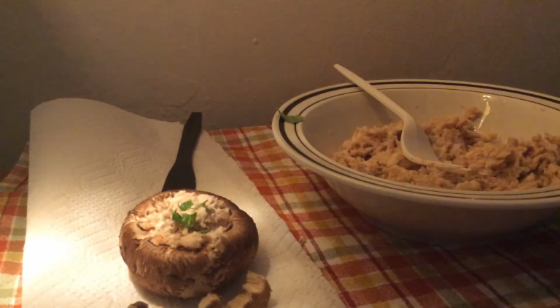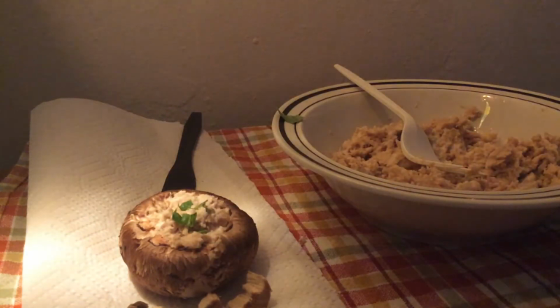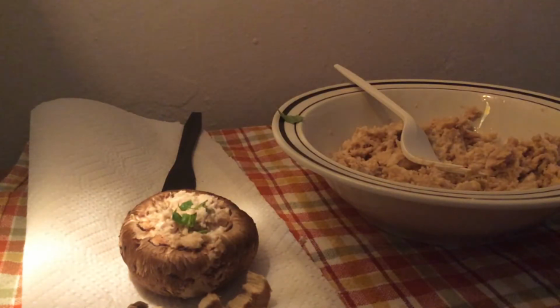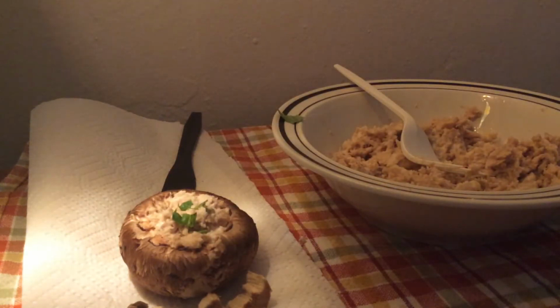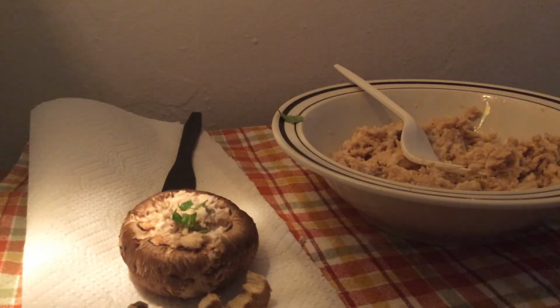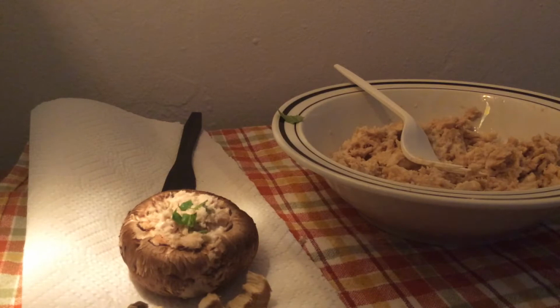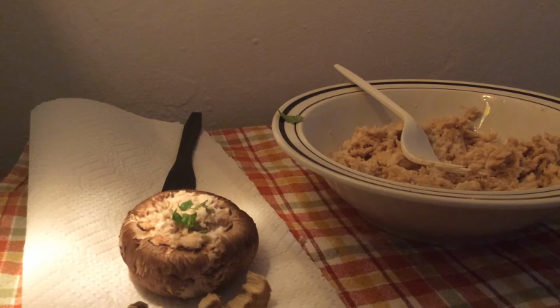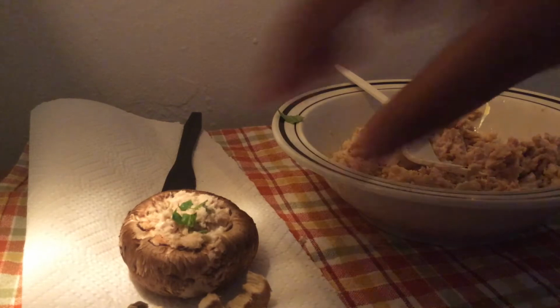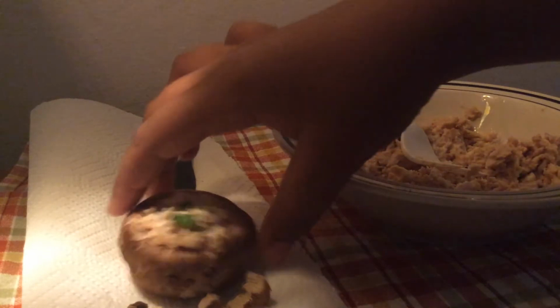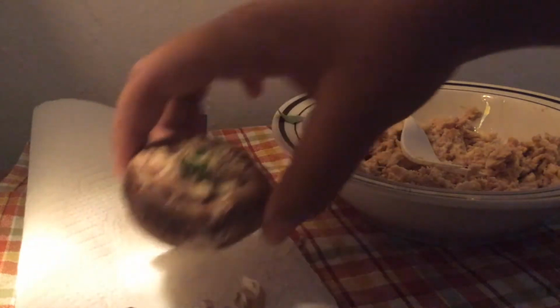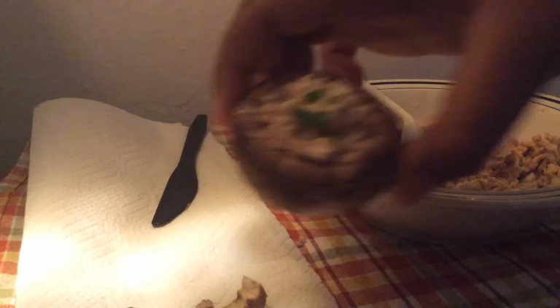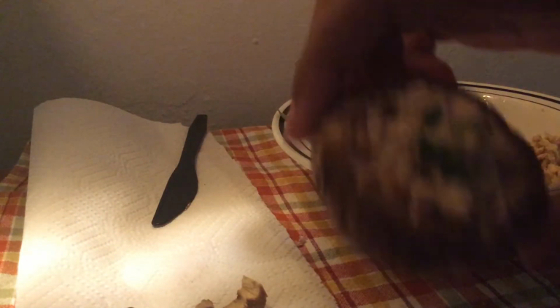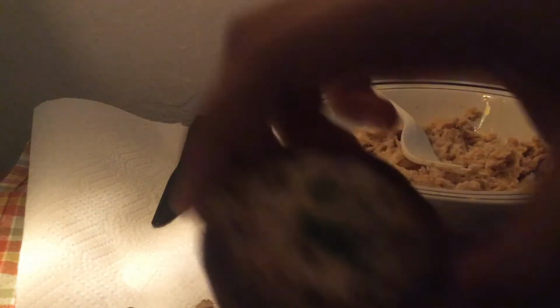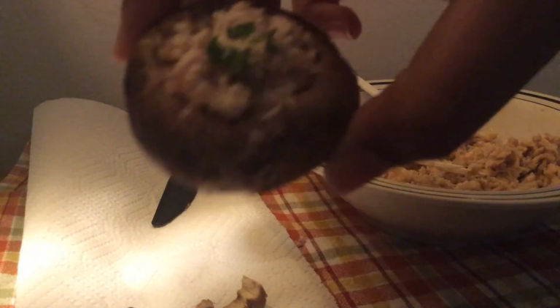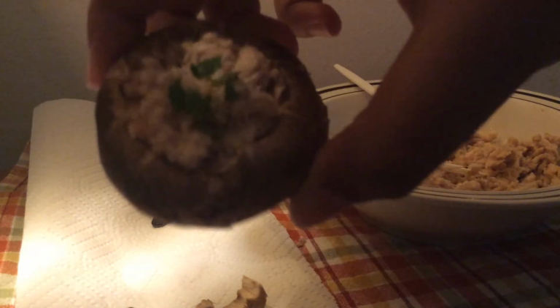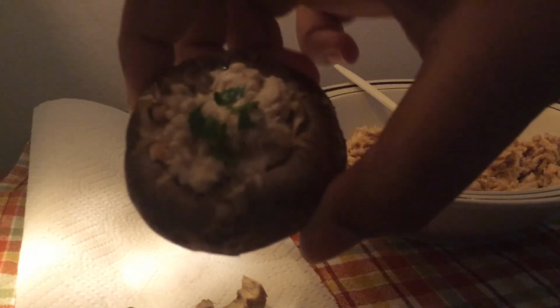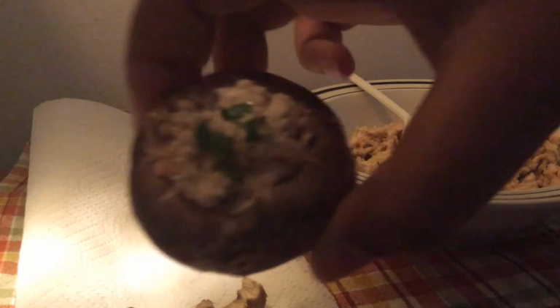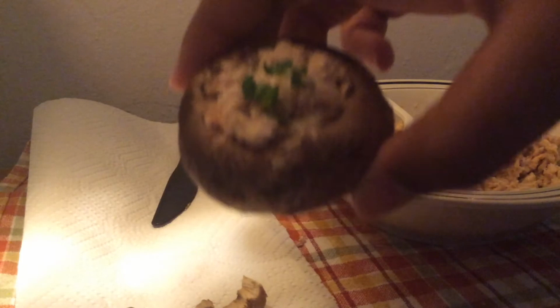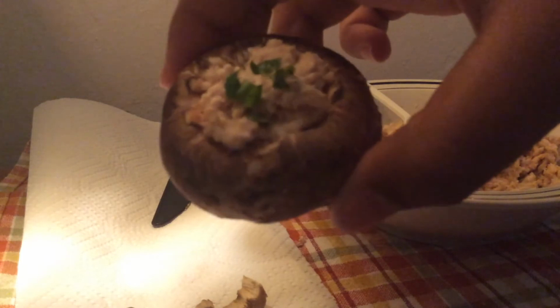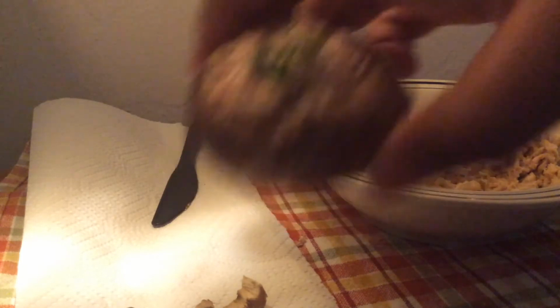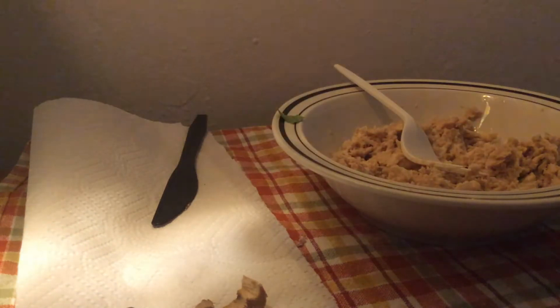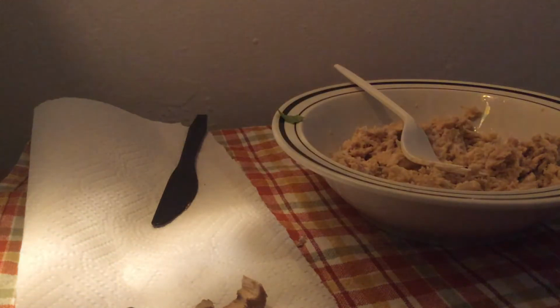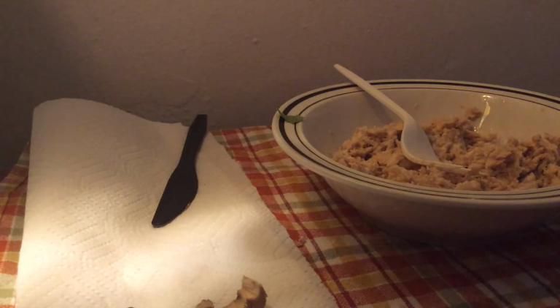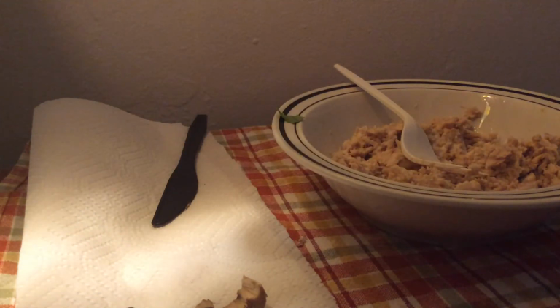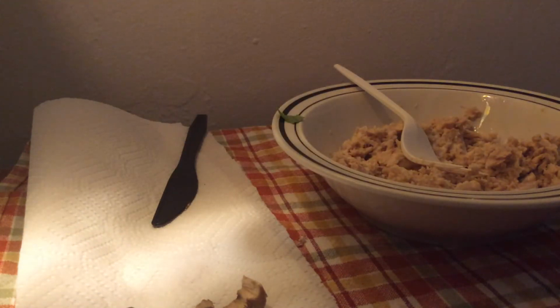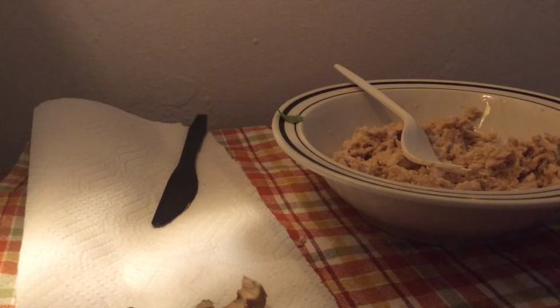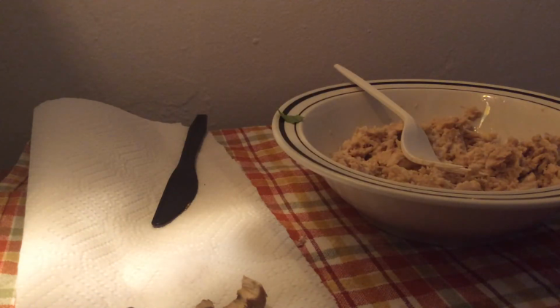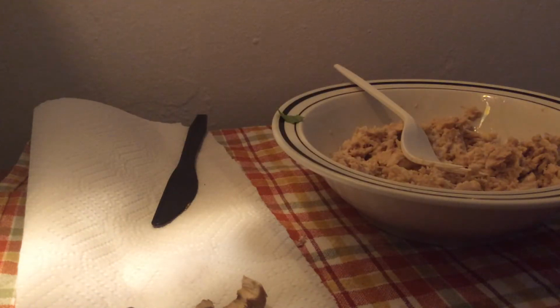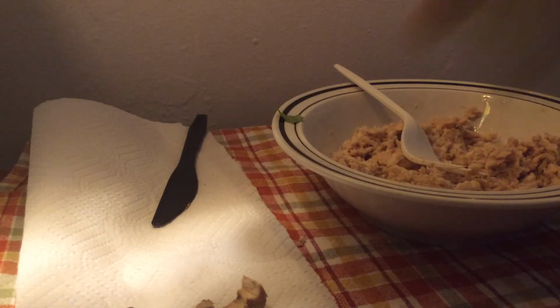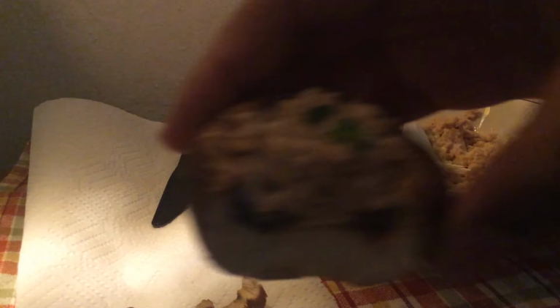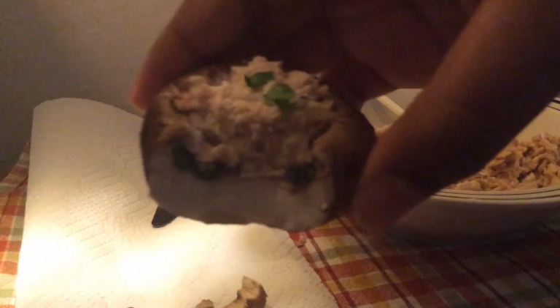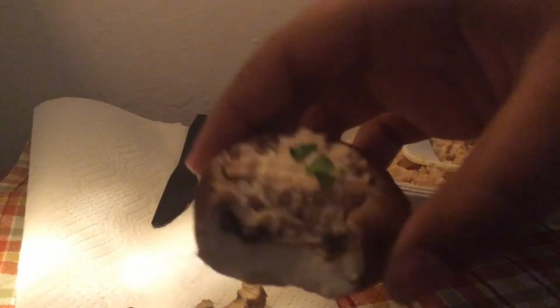And there we go. That is how you make a stuffed mushroom with tuna and basil. That is so cool. Delicious. Good food.